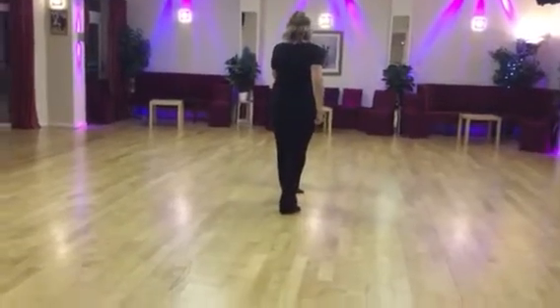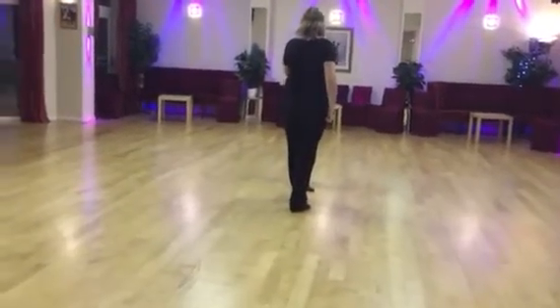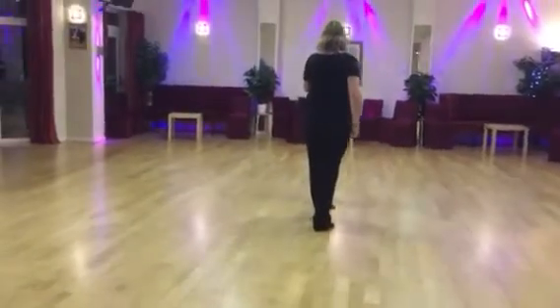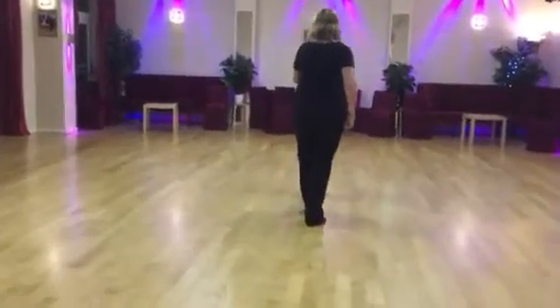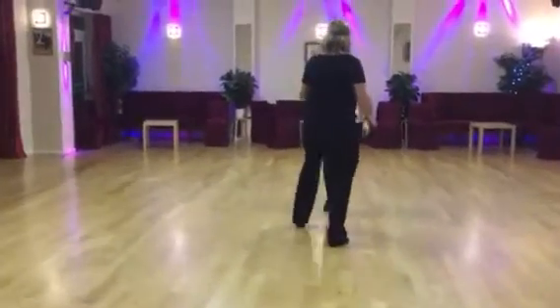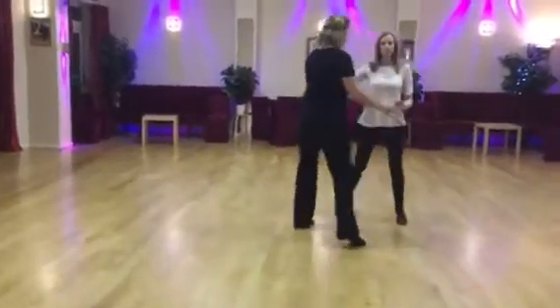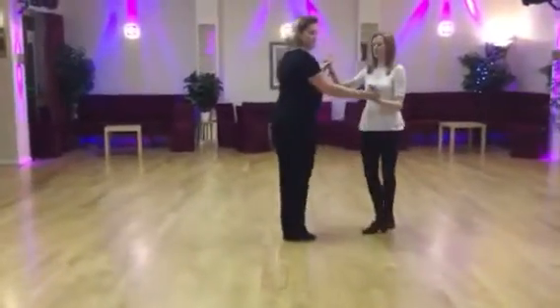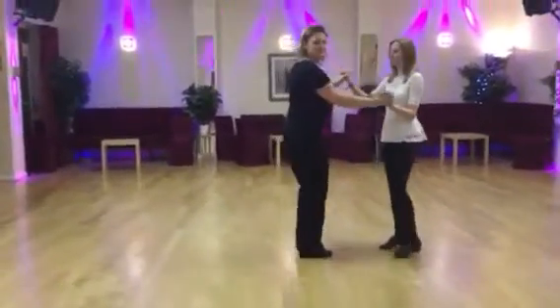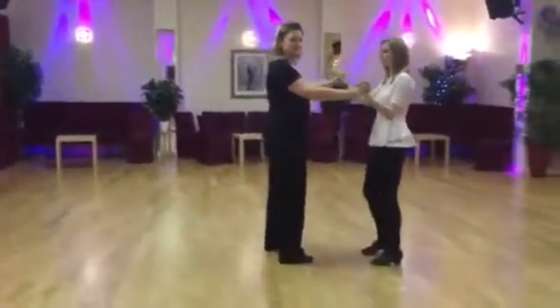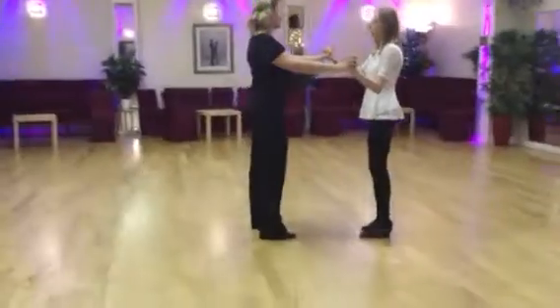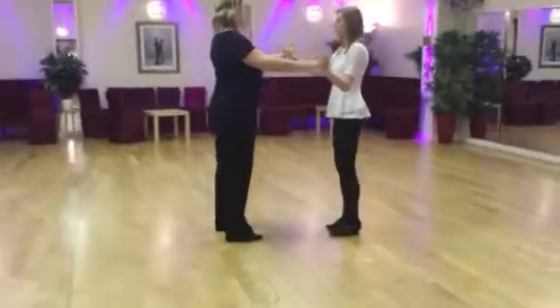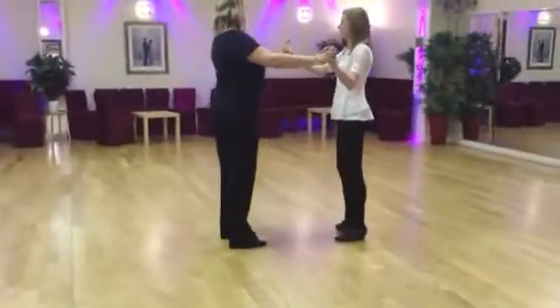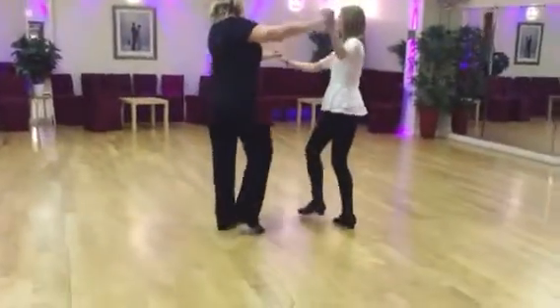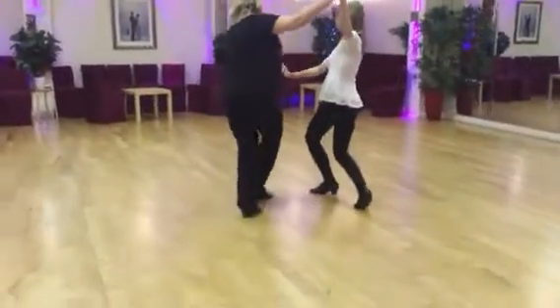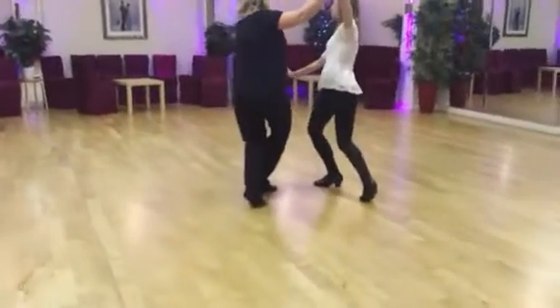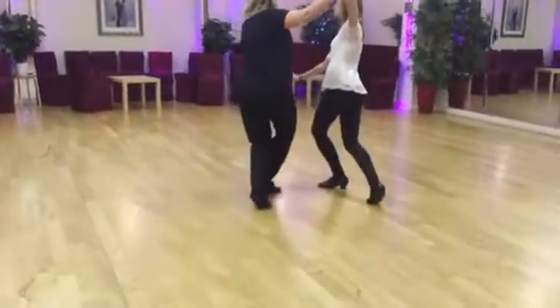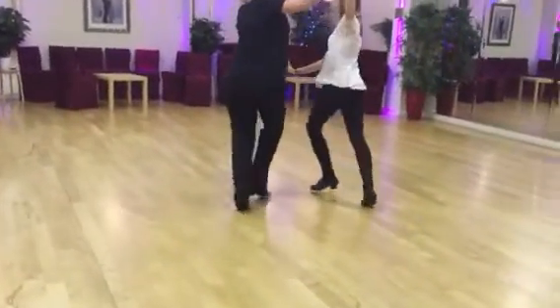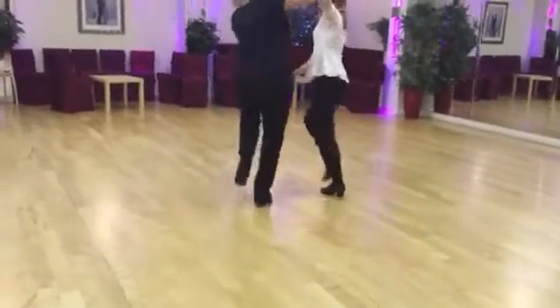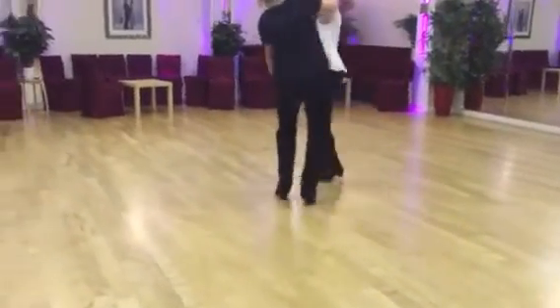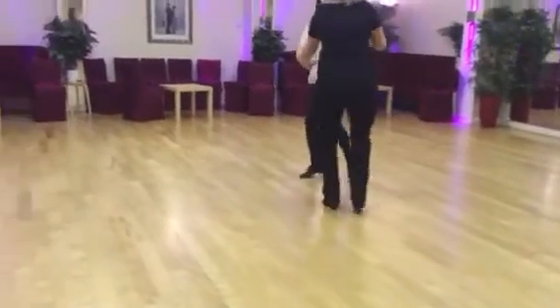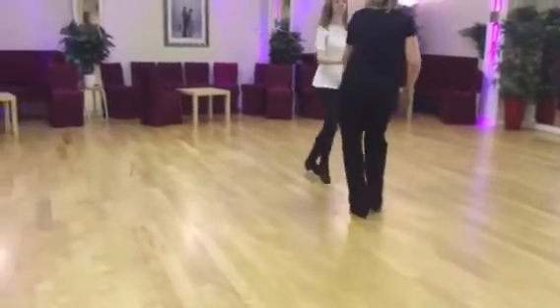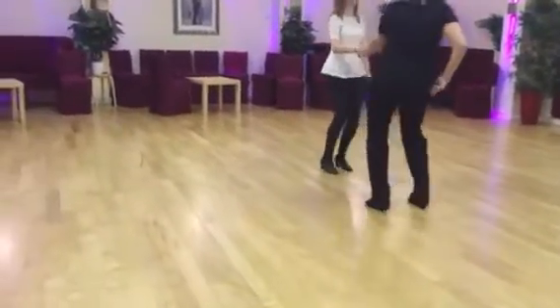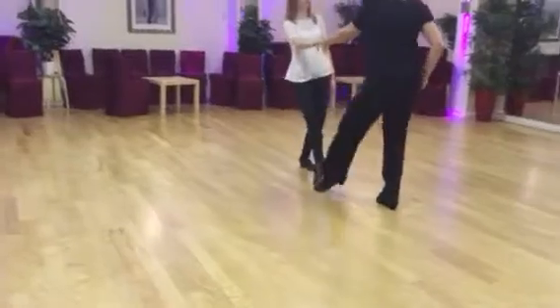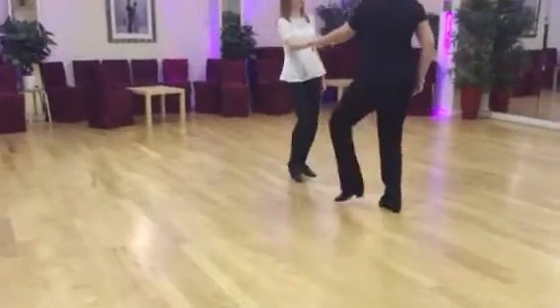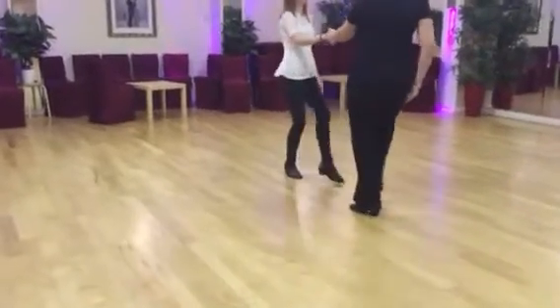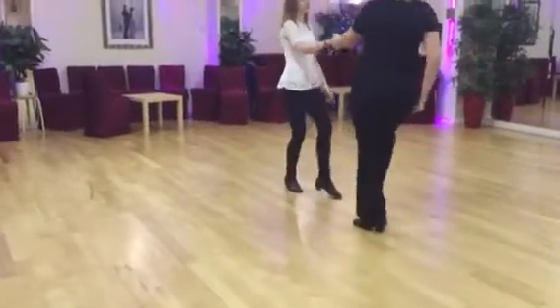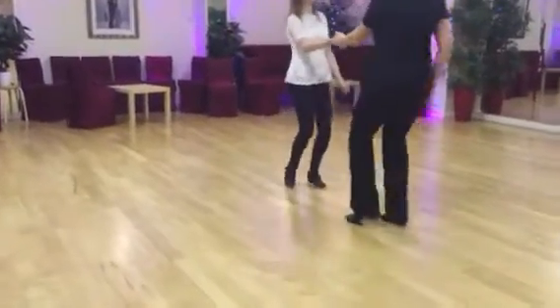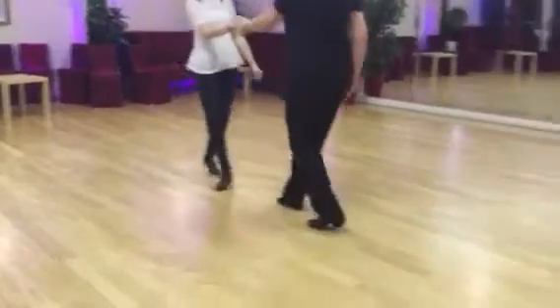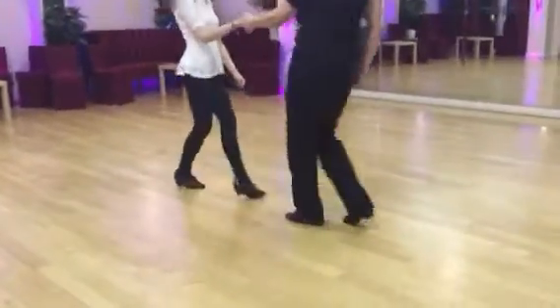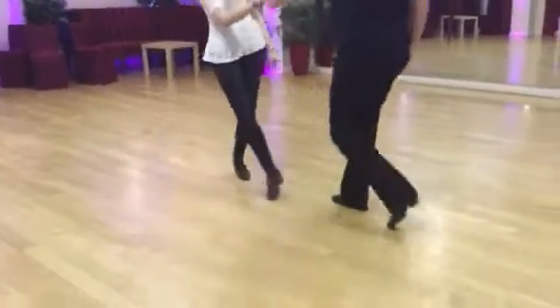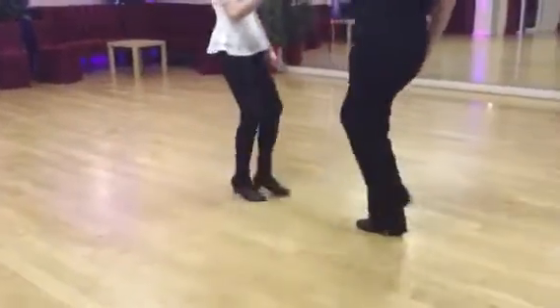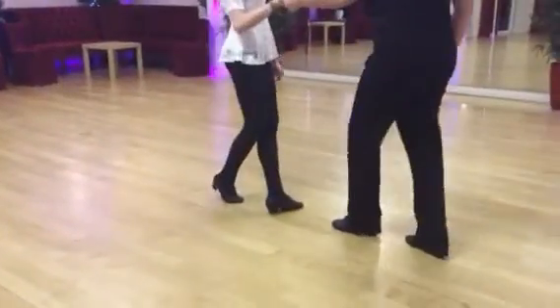And we're going to do that again, and I'll come in at a different angle. Ready, and a down, 2, 3, a 4, 1, 2, 3, and a 1, 2, 3, tap and close, tap and close, 1, 2, 3, 4.